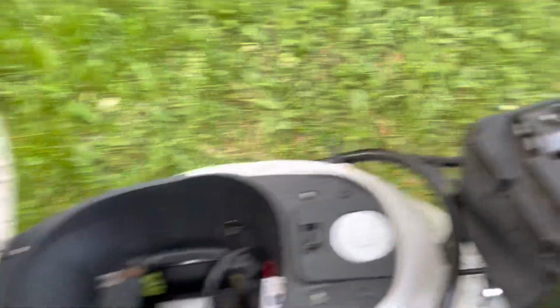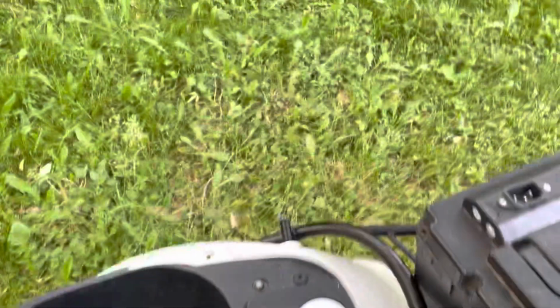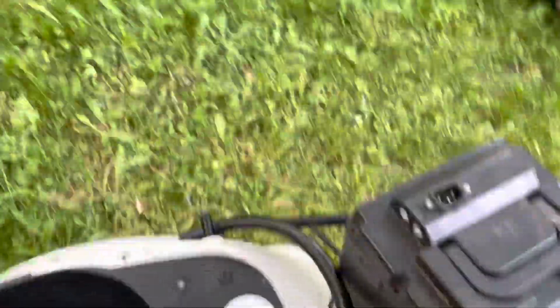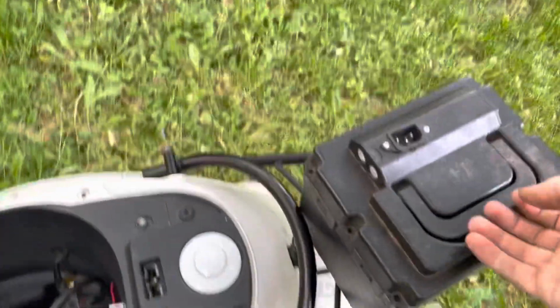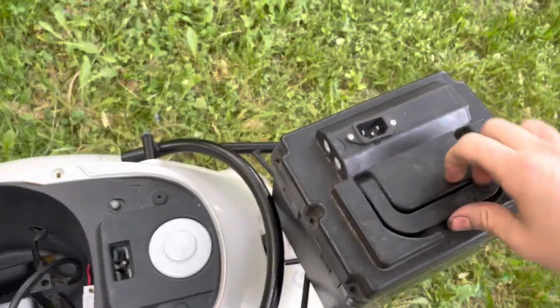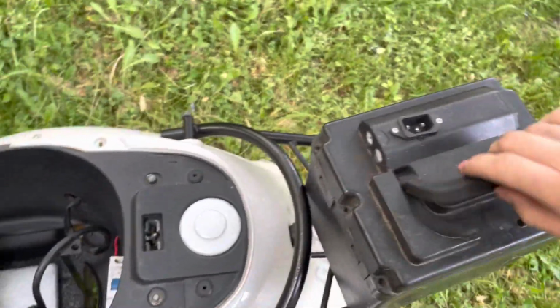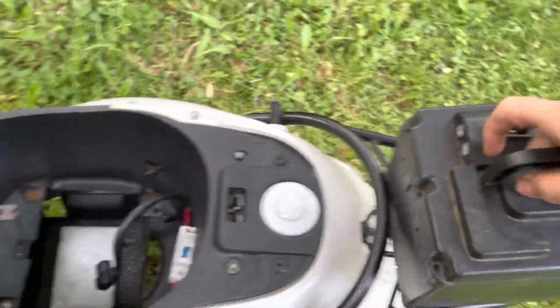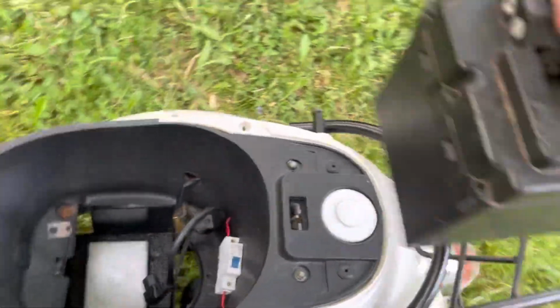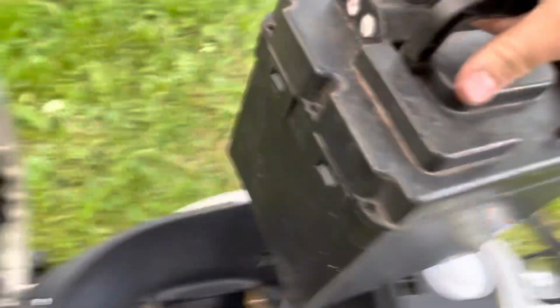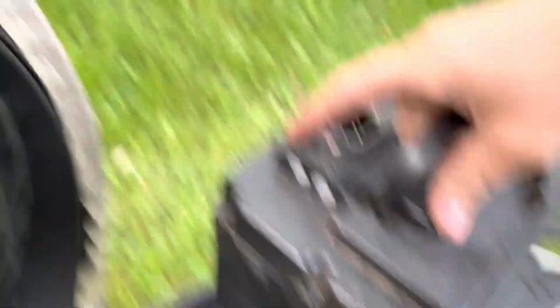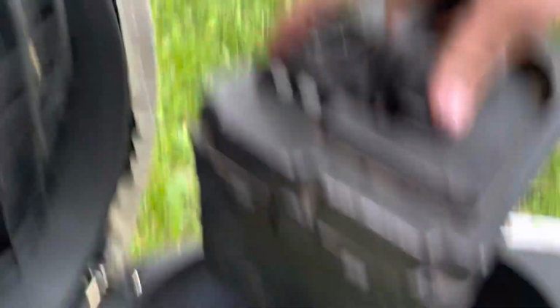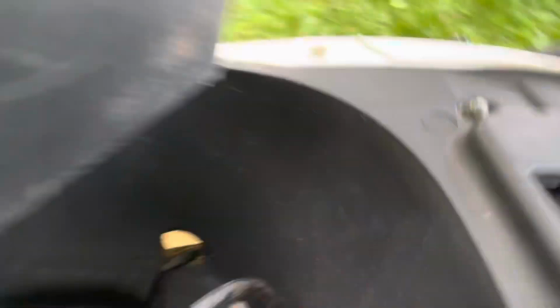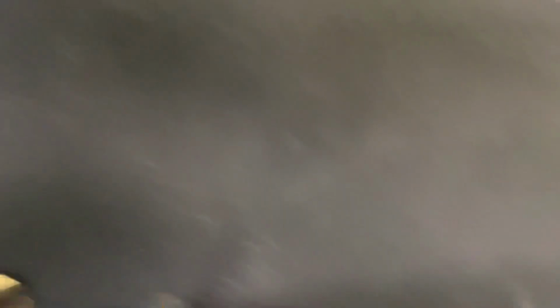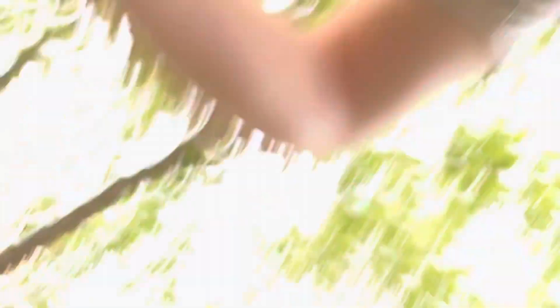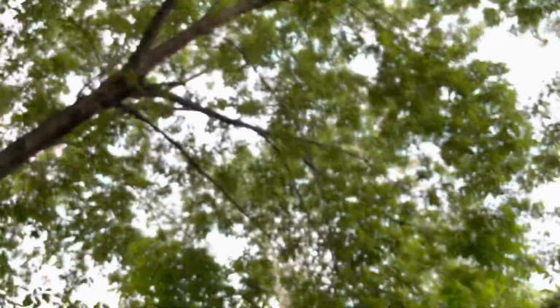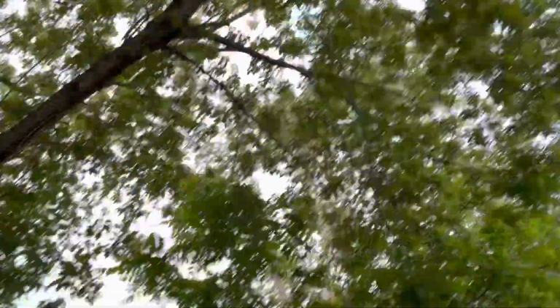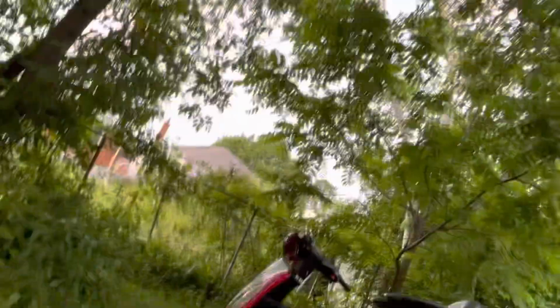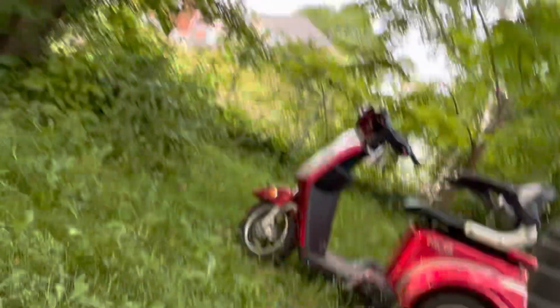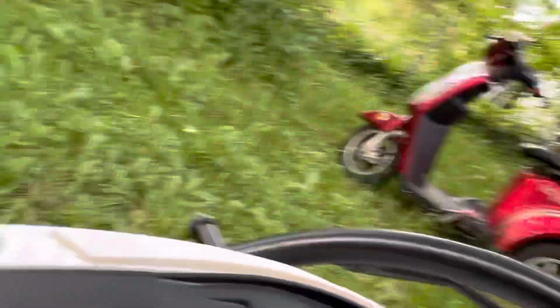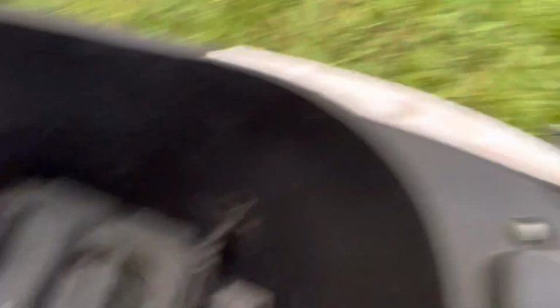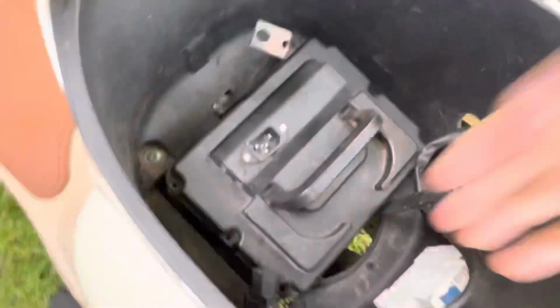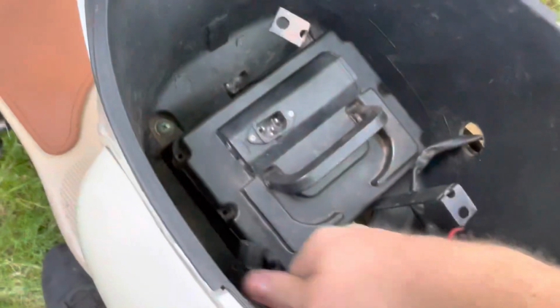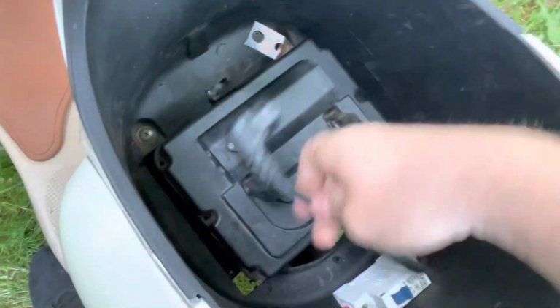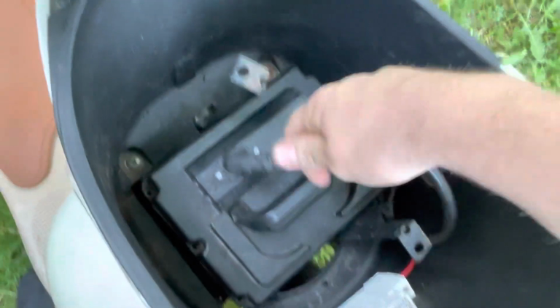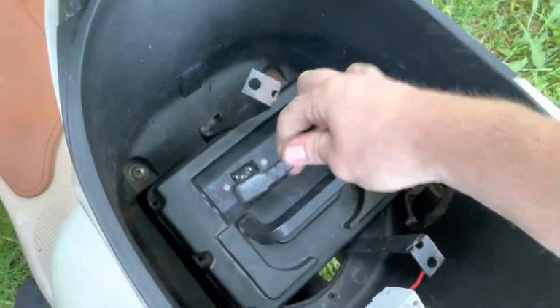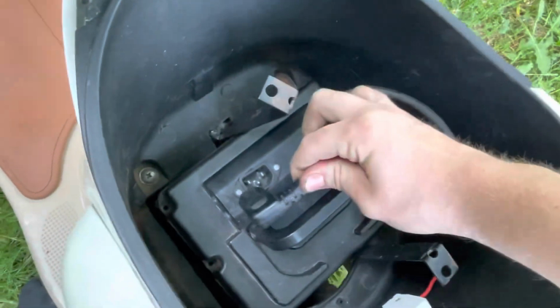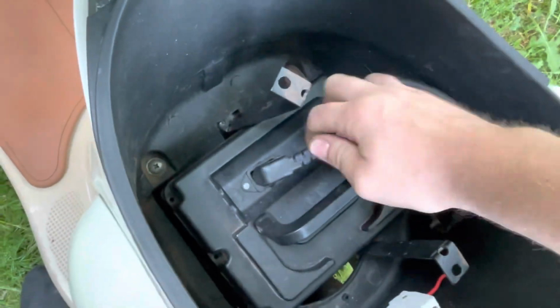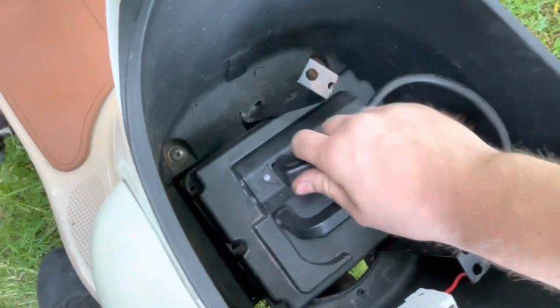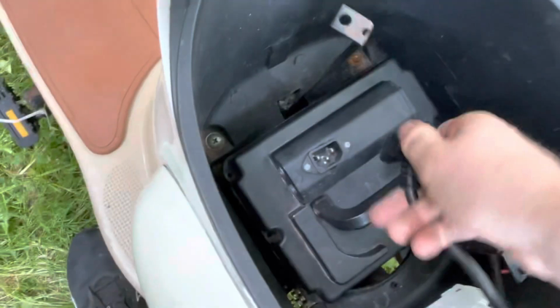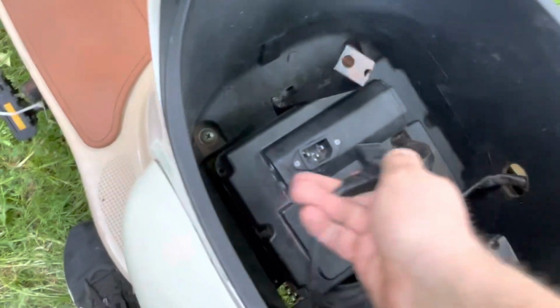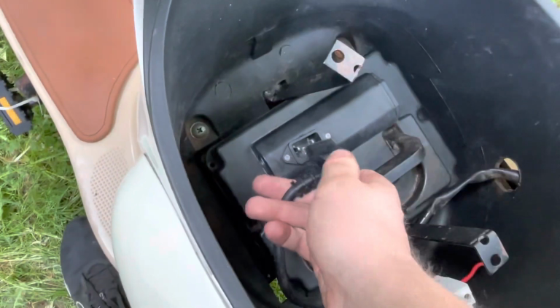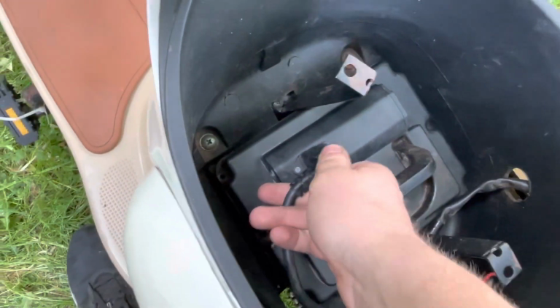We'll put the battery back in and do an overview. It just plugs in.